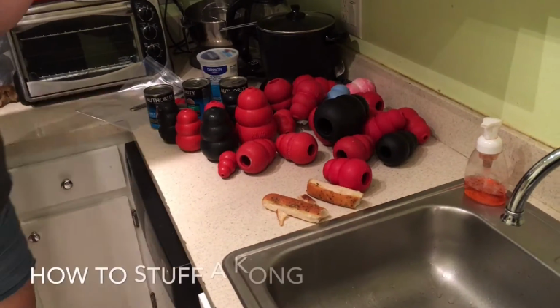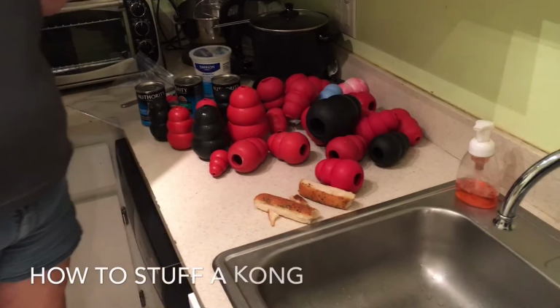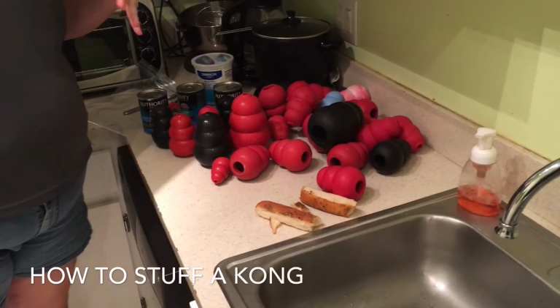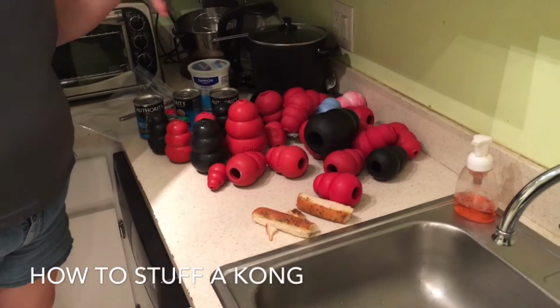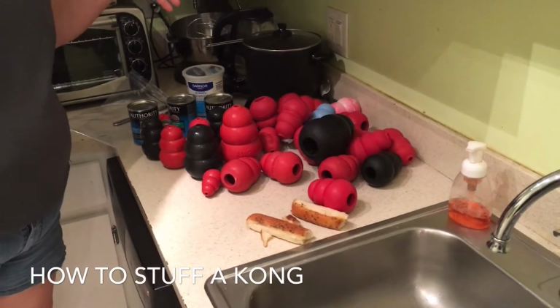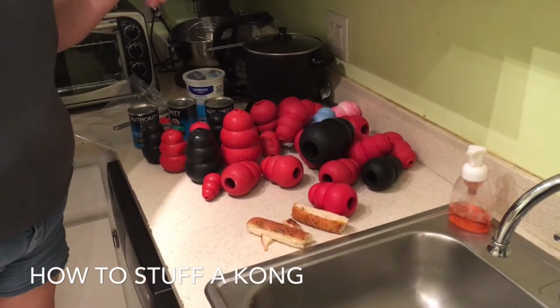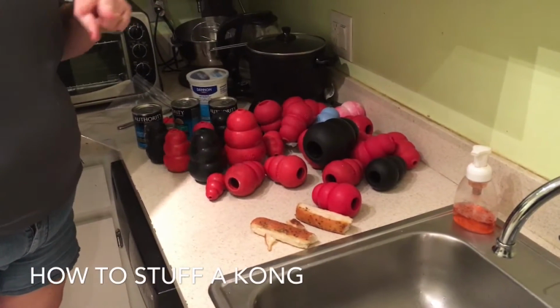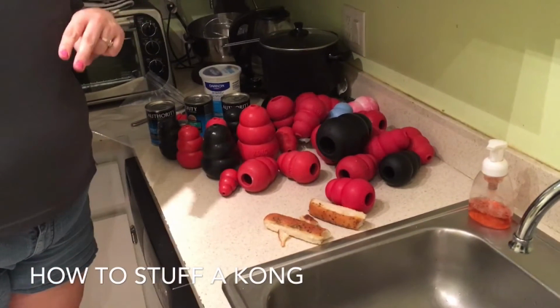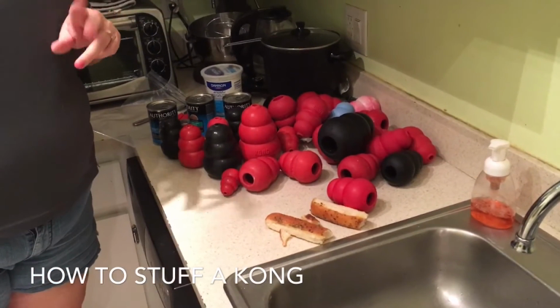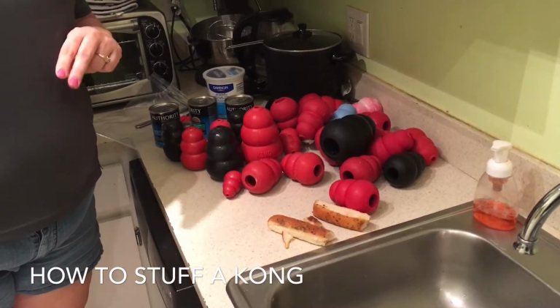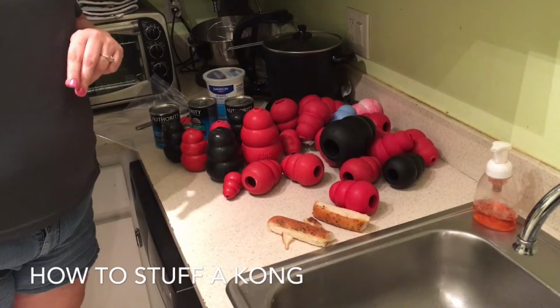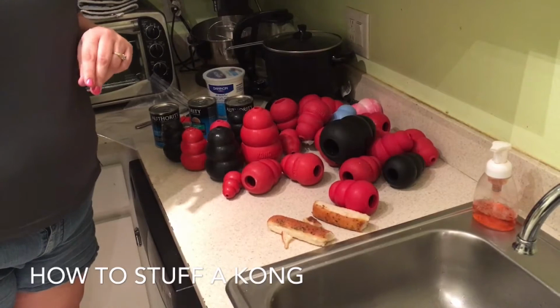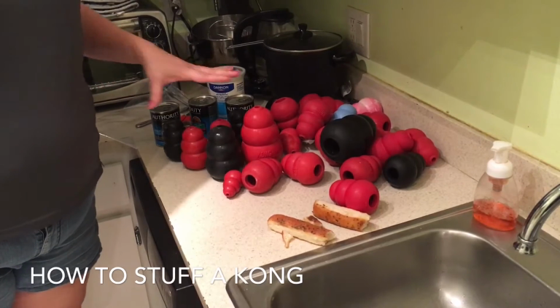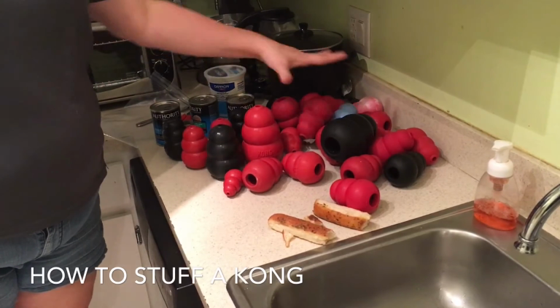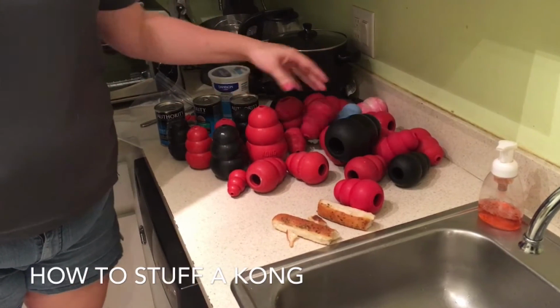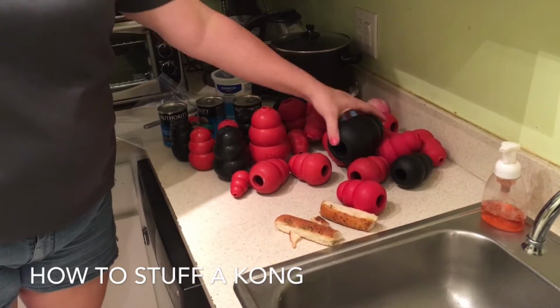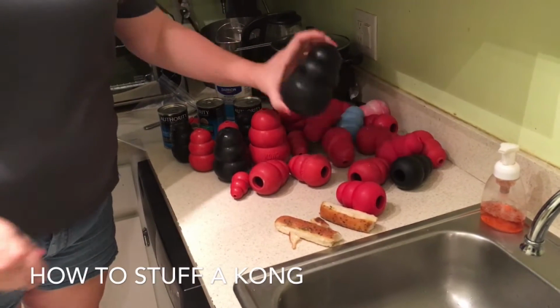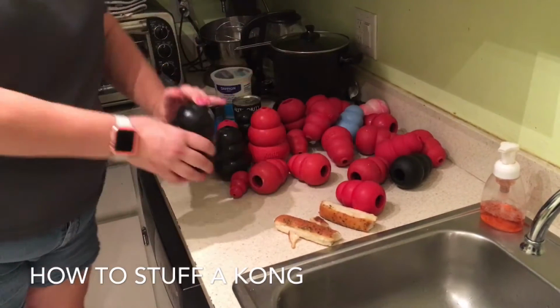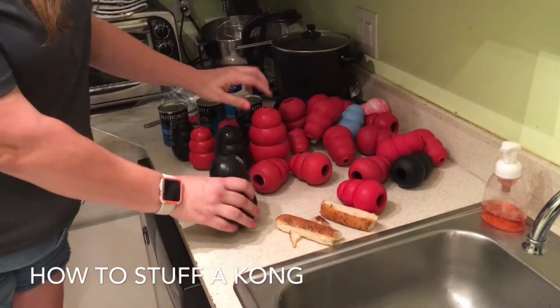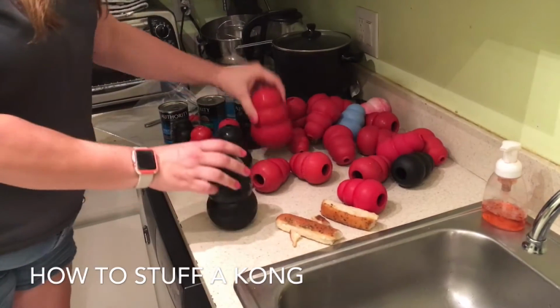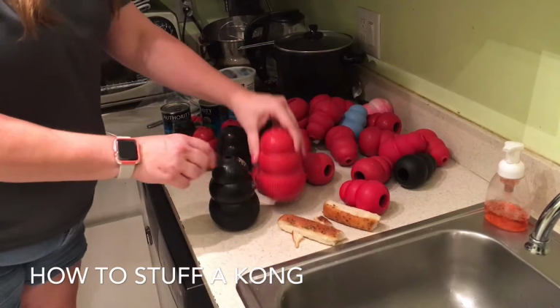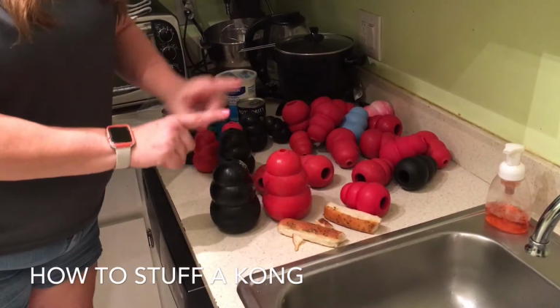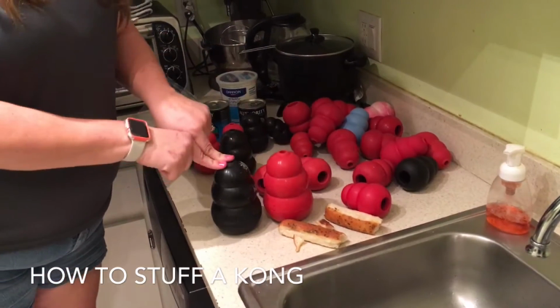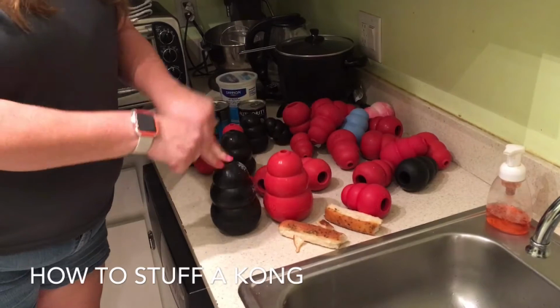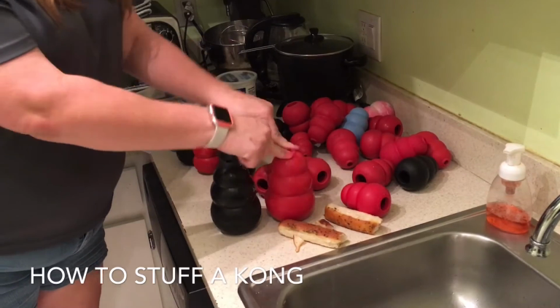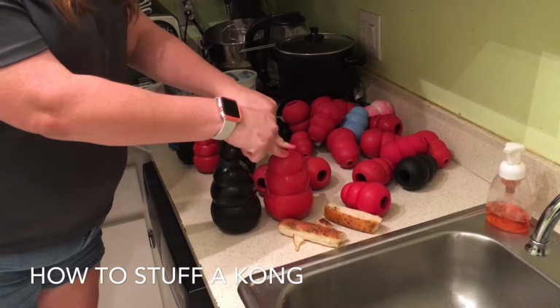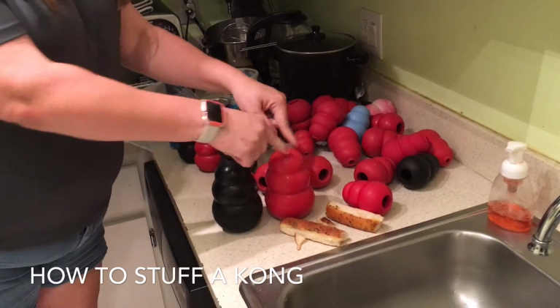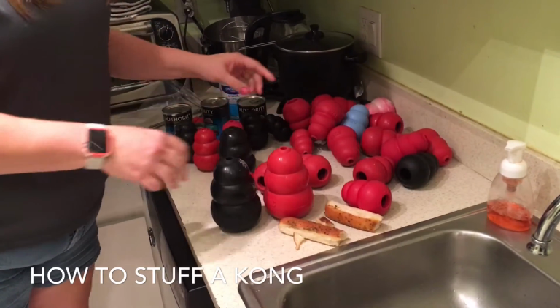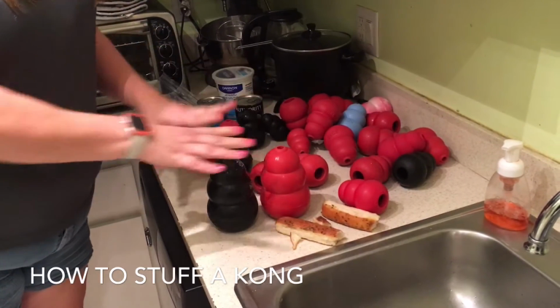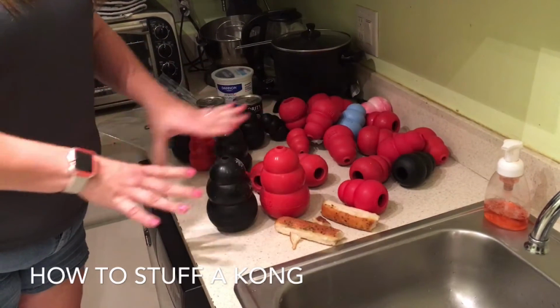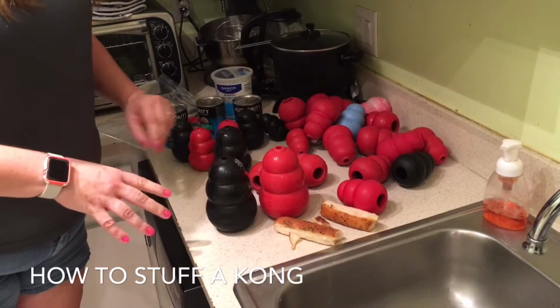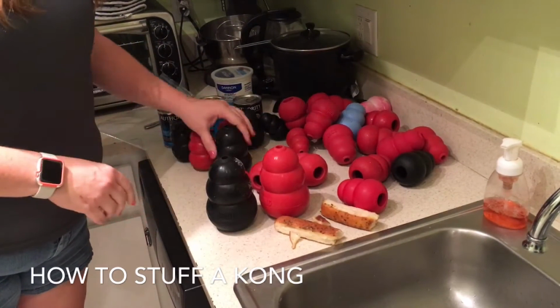Welcome to our Kong stuffing video version 2.0. This is the second one we've done. We have a variety of Kongs here — the big Kongs, hard chewers, easier chewers. The black and the red are the most common.